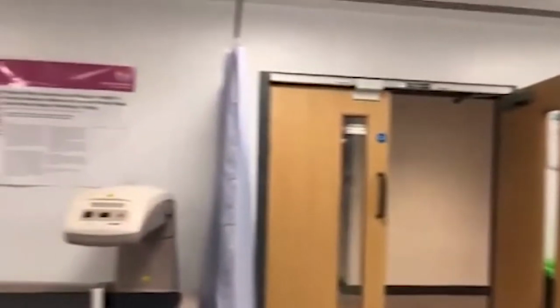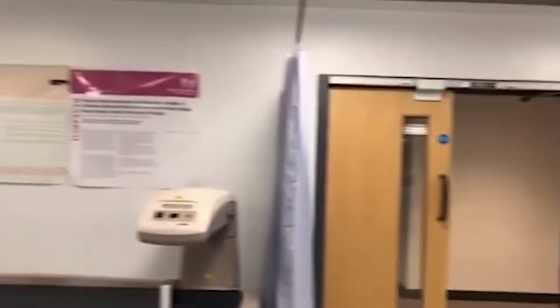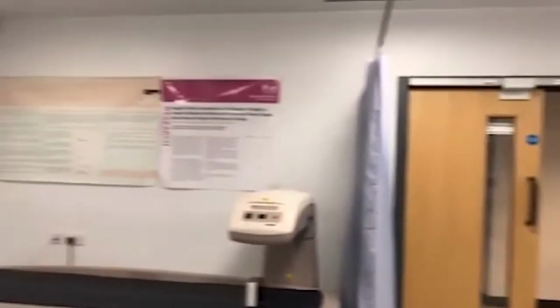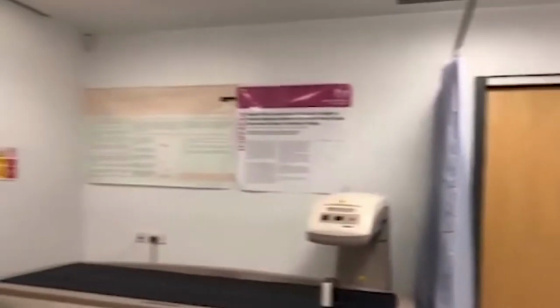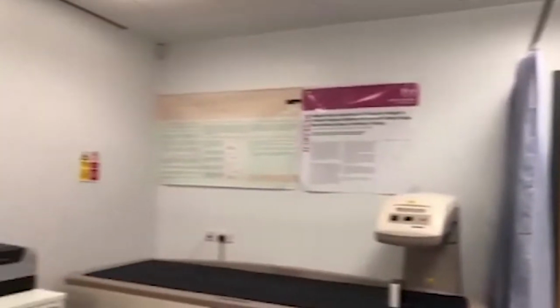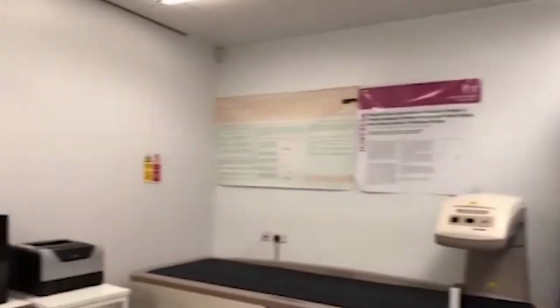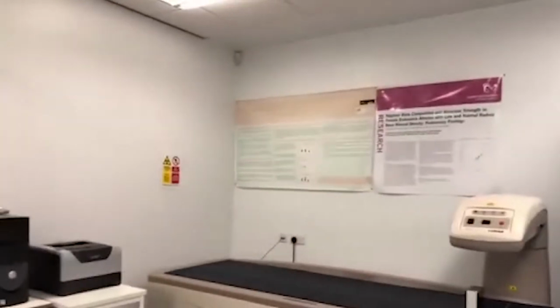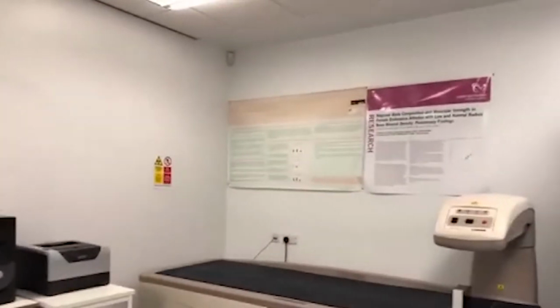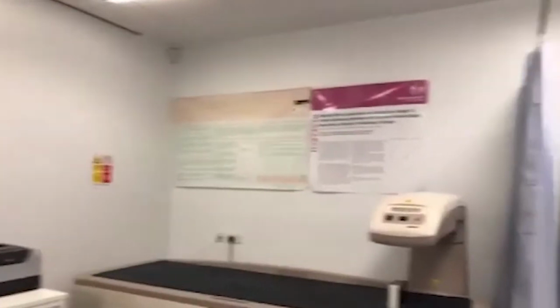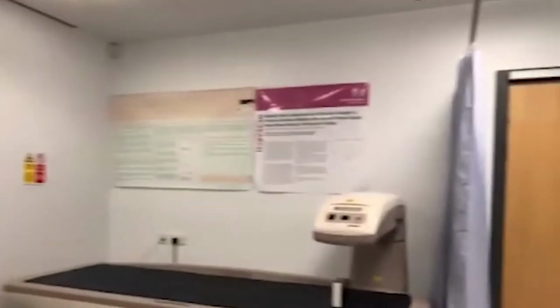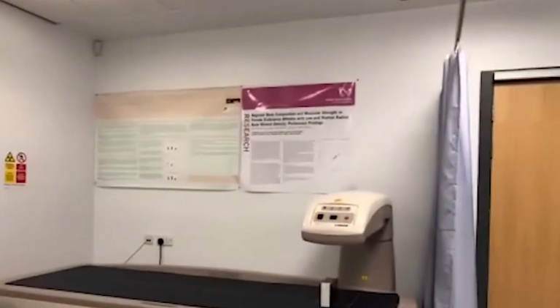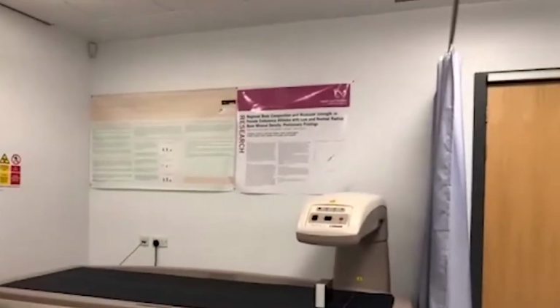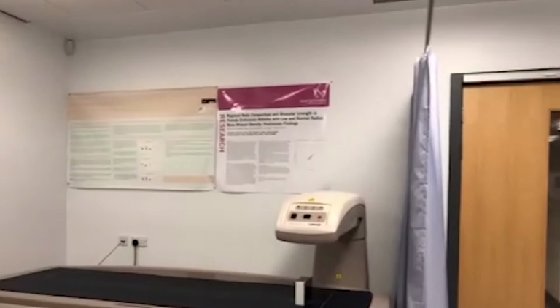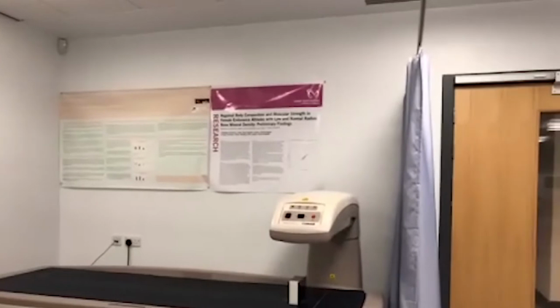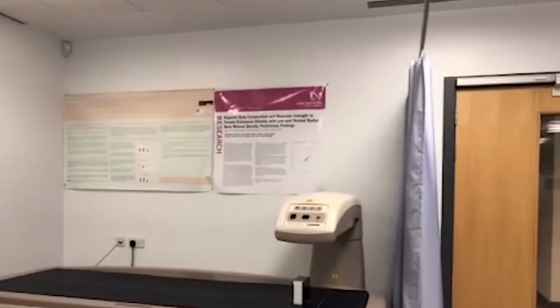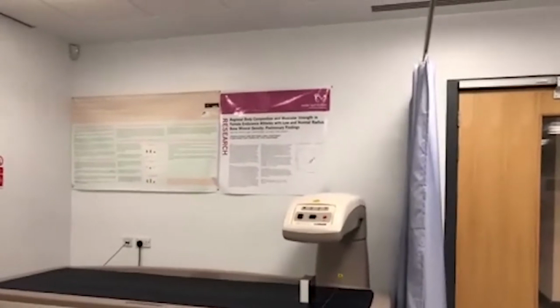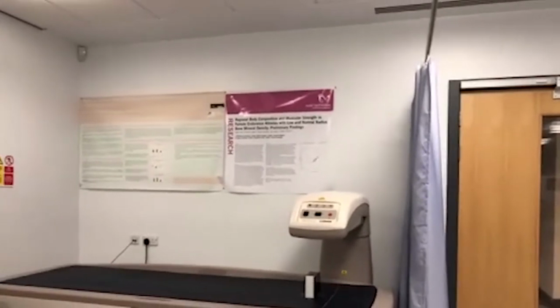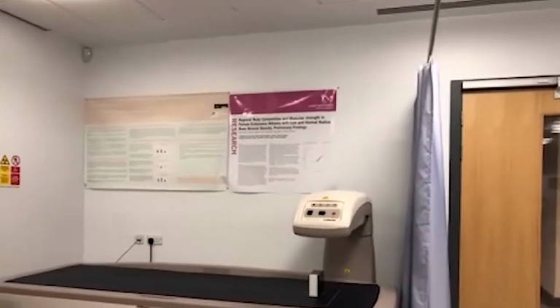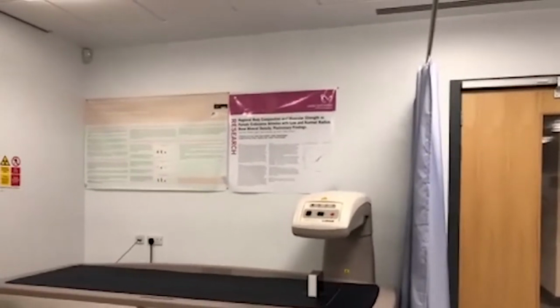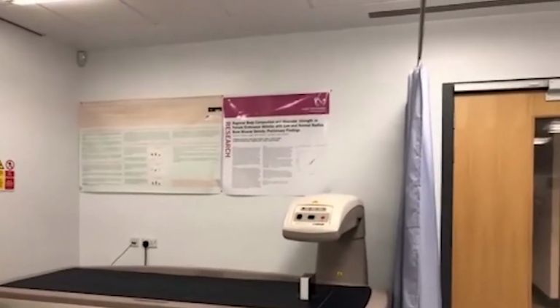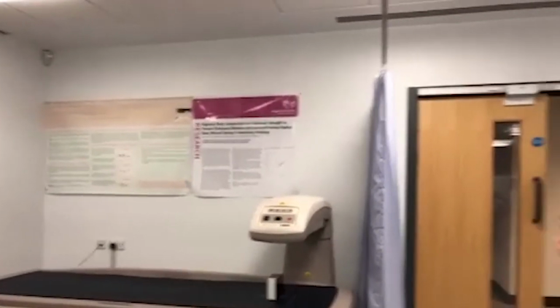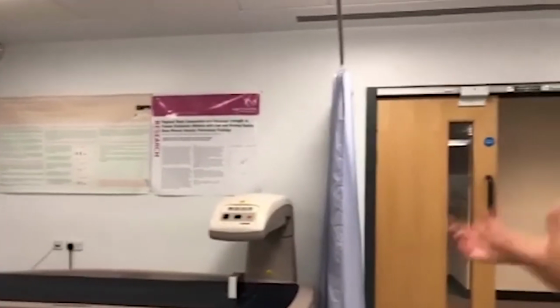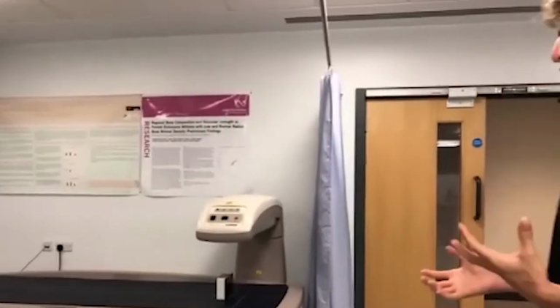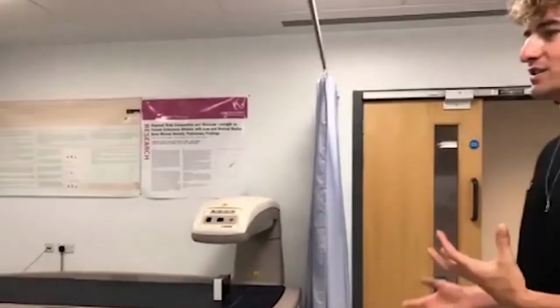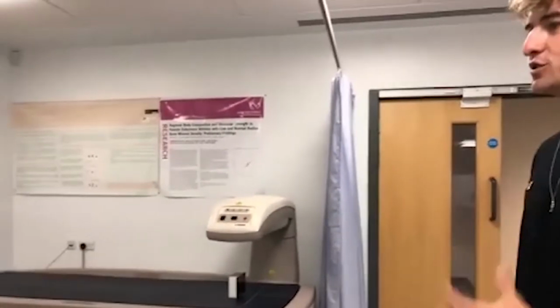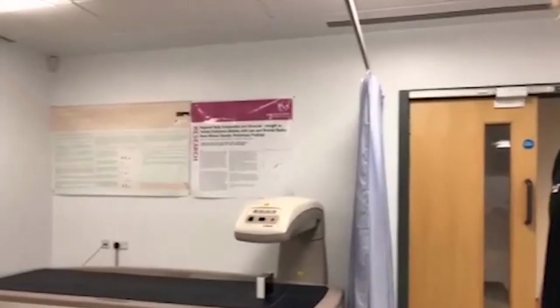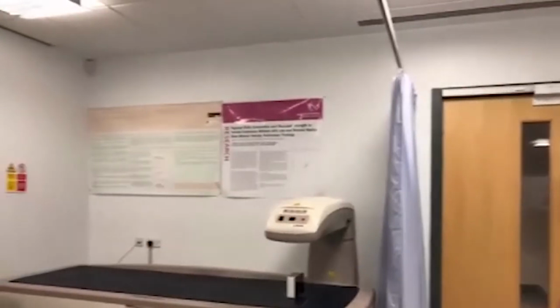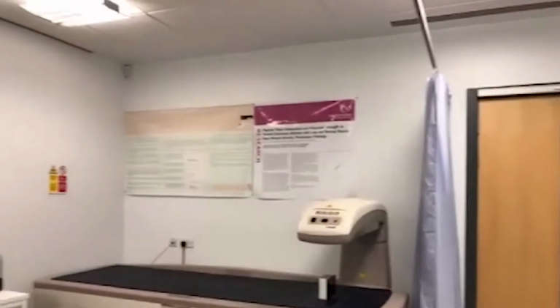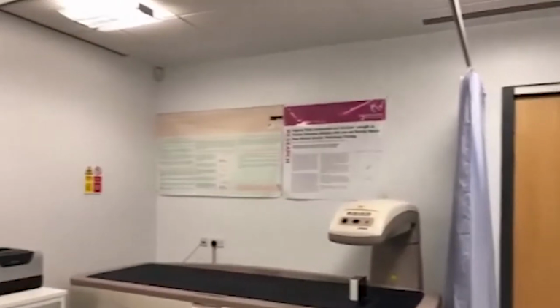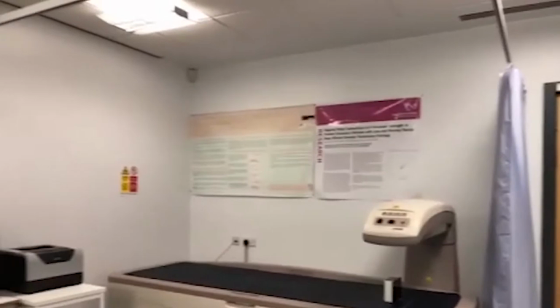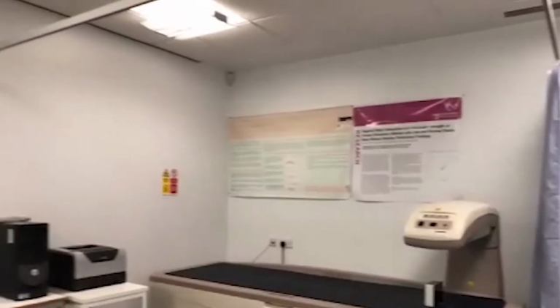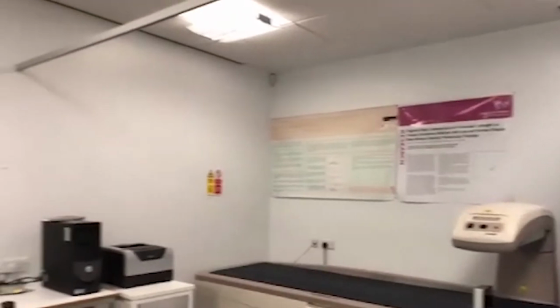We have the DEXA scanner as well, which allows you to find out people's bone density, fat mass, non-fat mass — all sorts of things that will become very valuable when you're doing physiology.